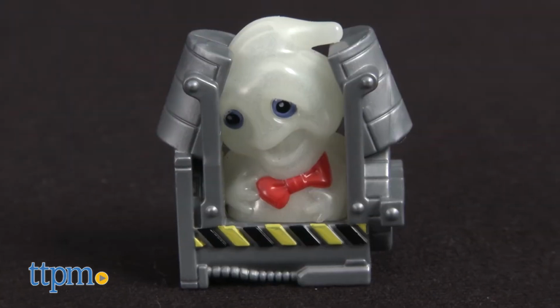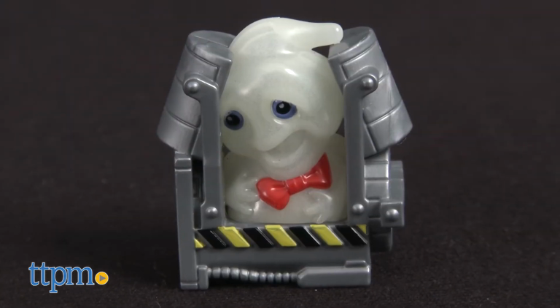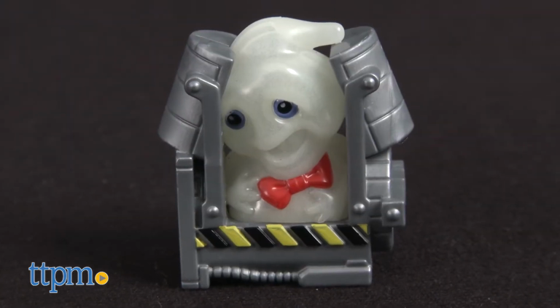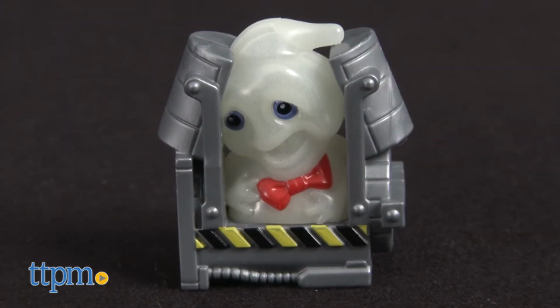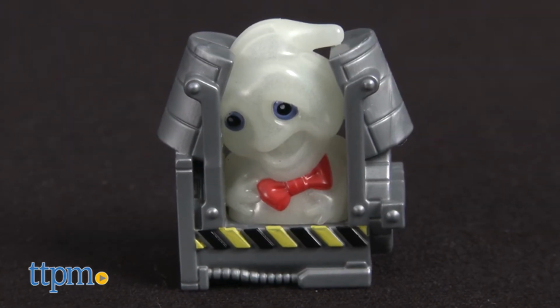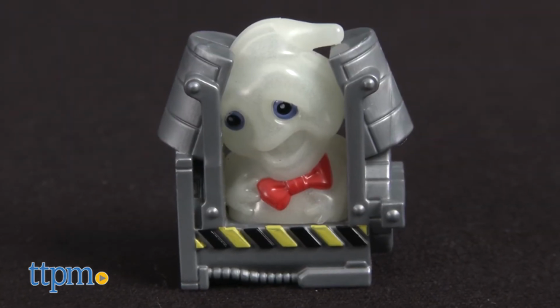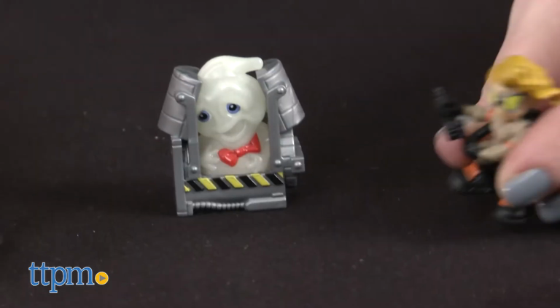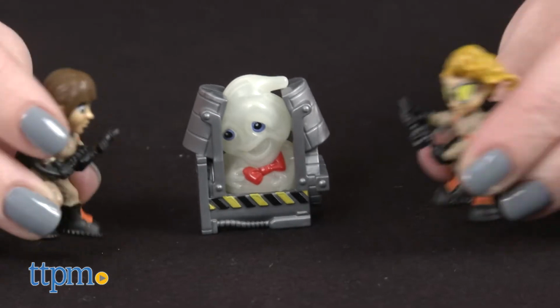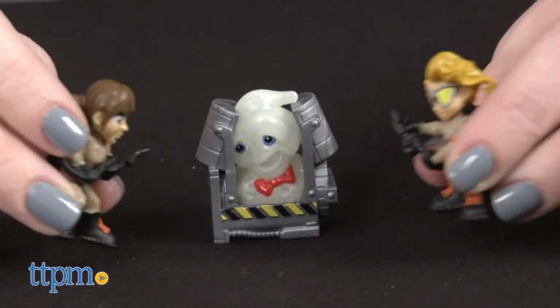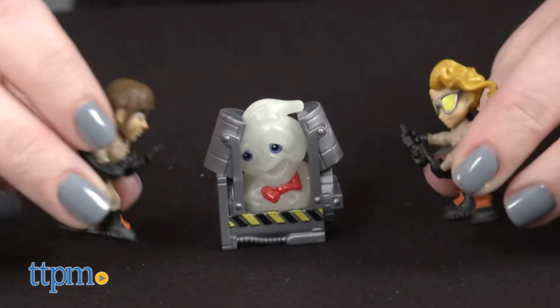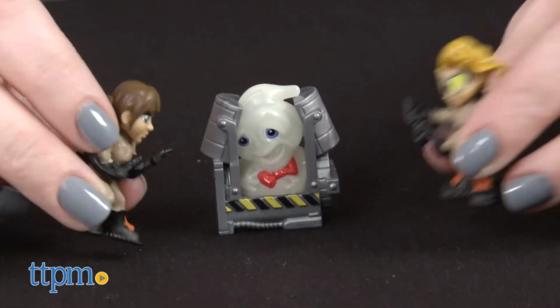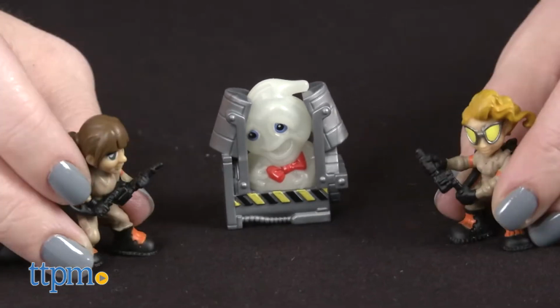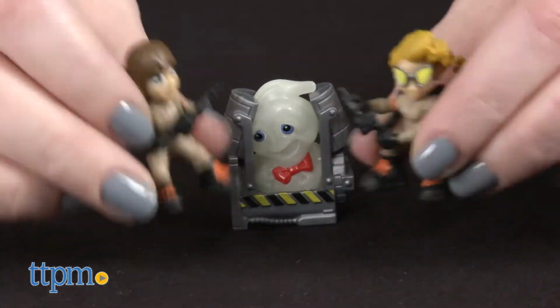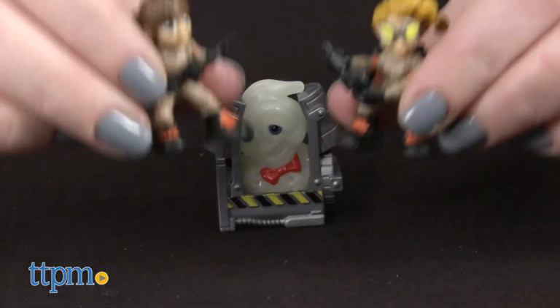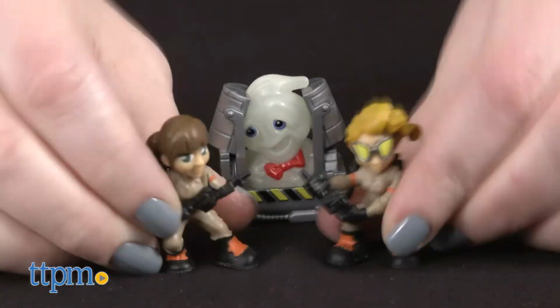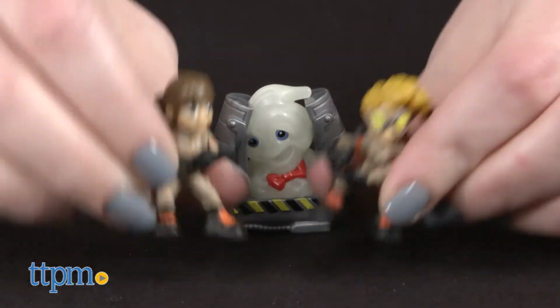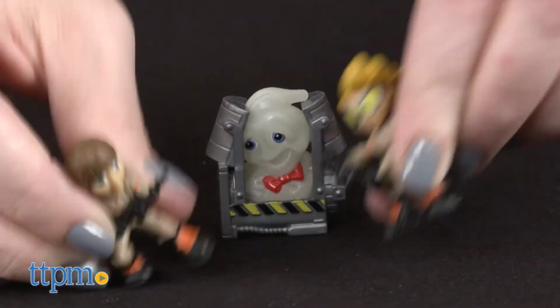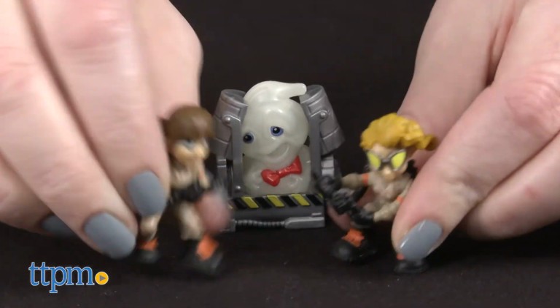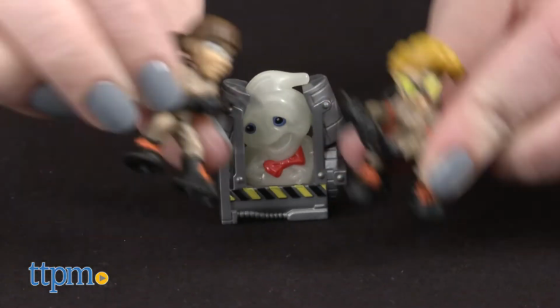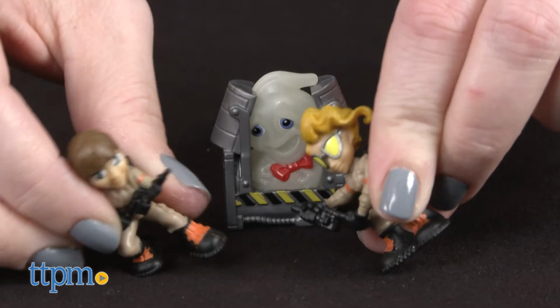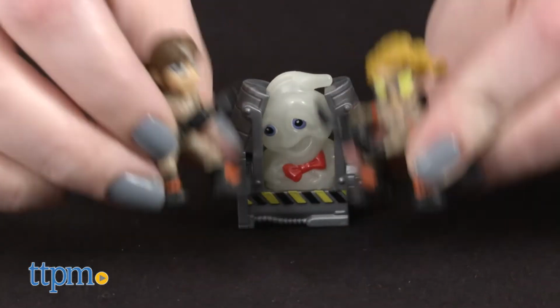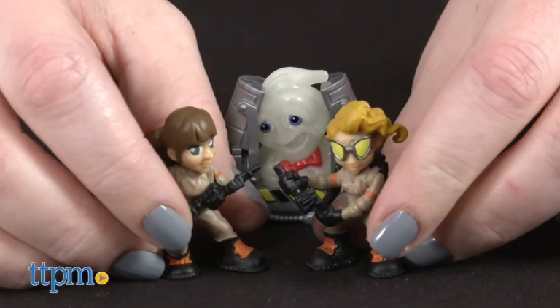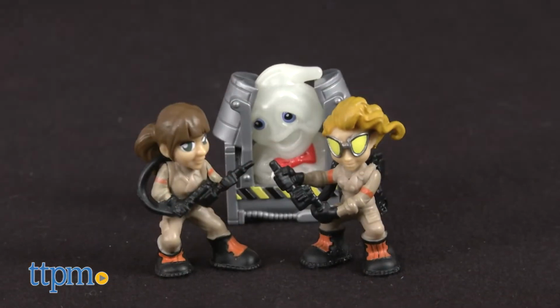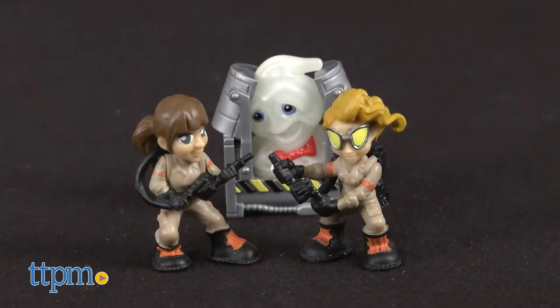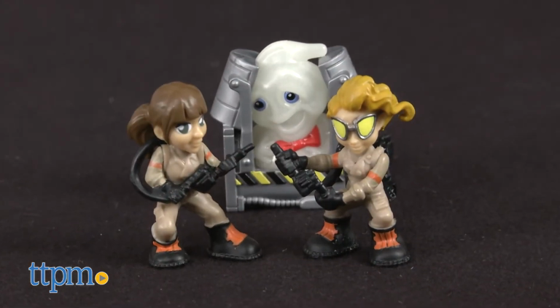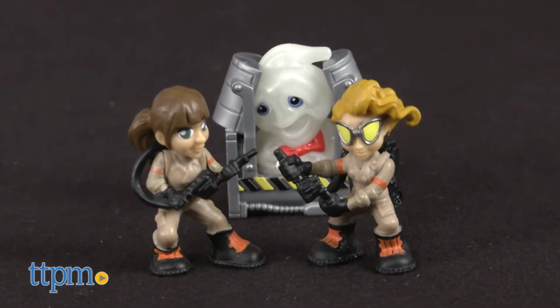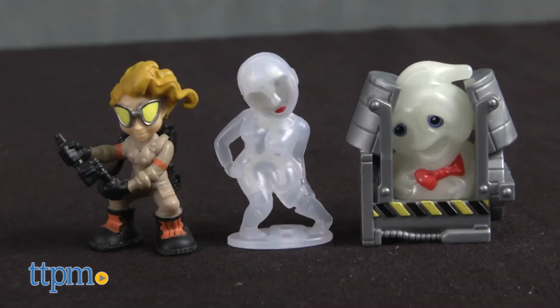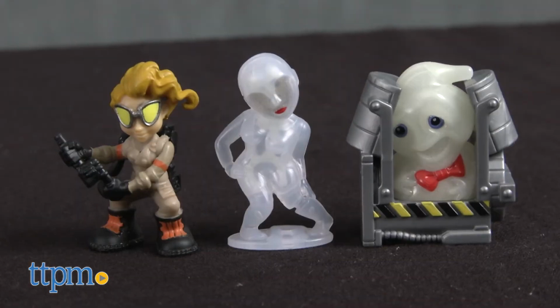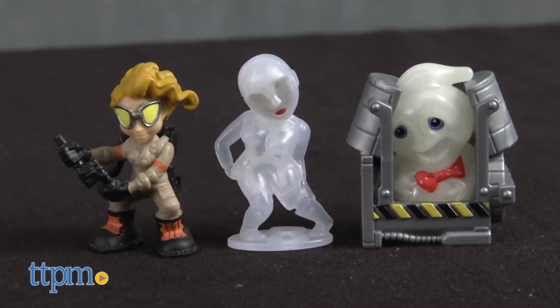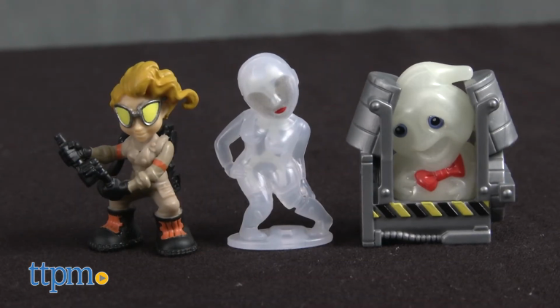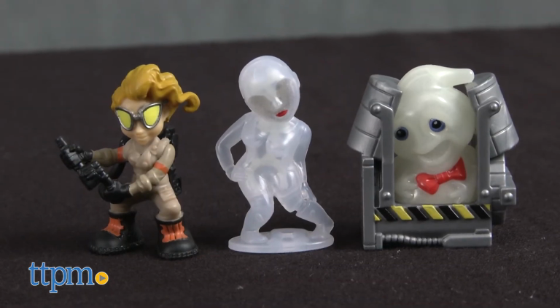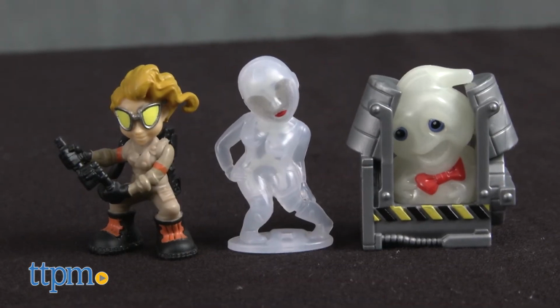Either way, all the figures have glow-in-the-dark features. These minifigures offer a fun look to the characters from the new movie, one that will appeal to kids ages 4 and up who will like the surprise of opening up the pack to see what's inside, as well as adult fans who might want to collect these for display.